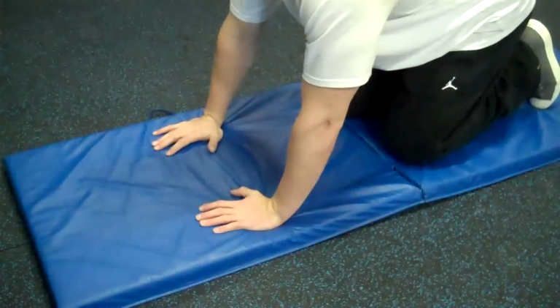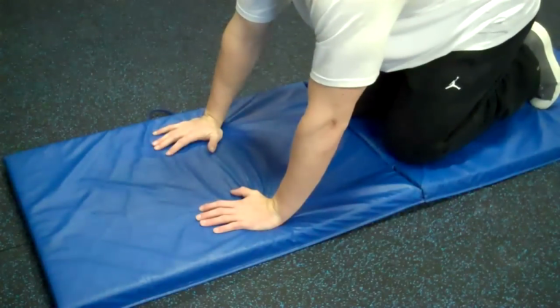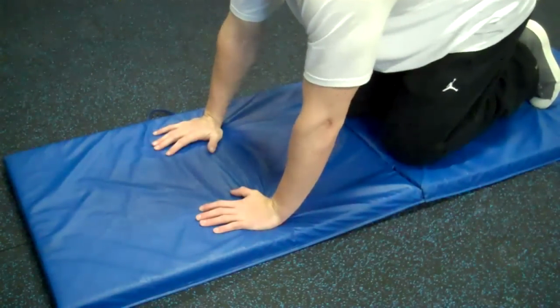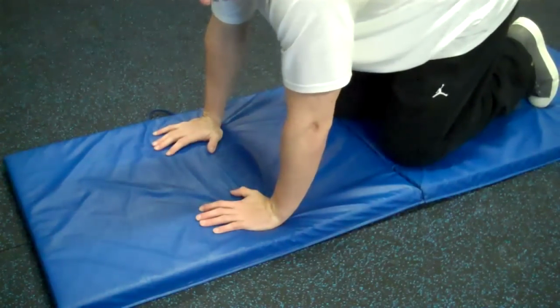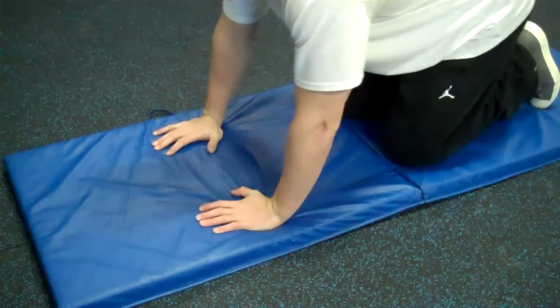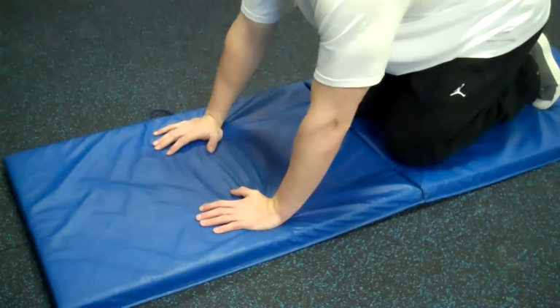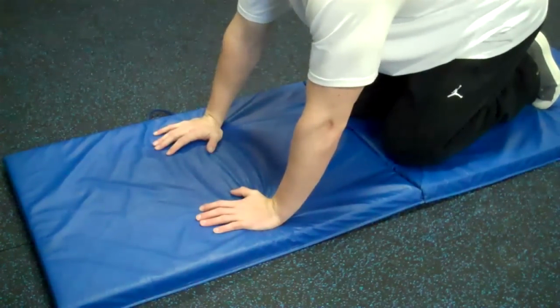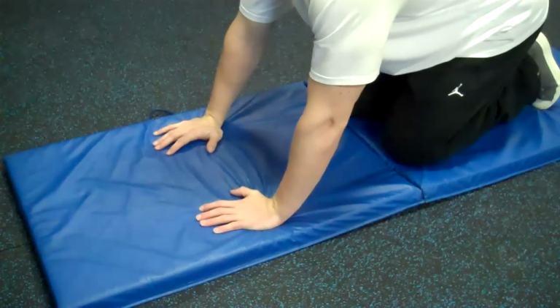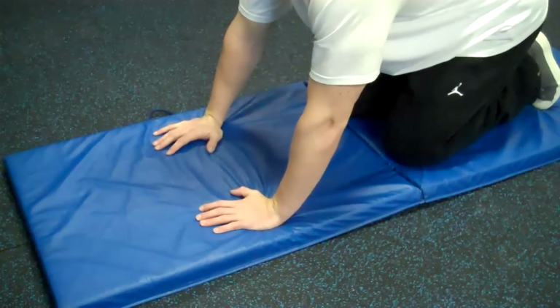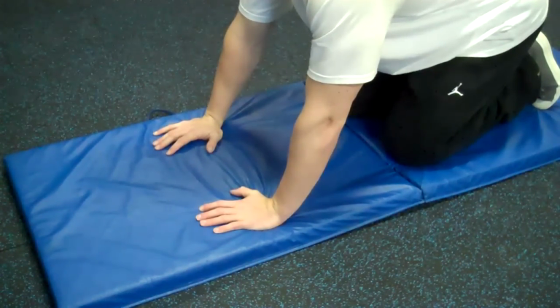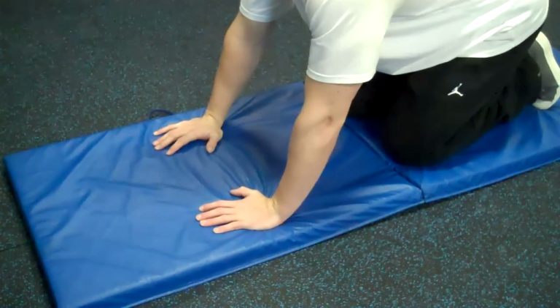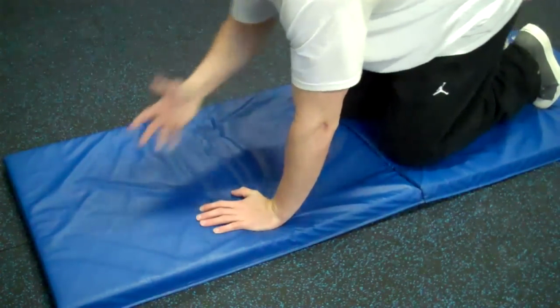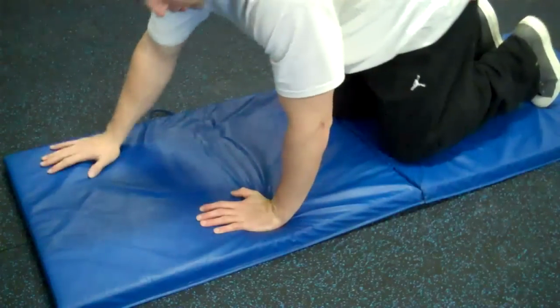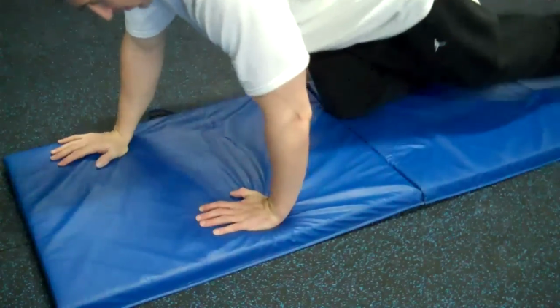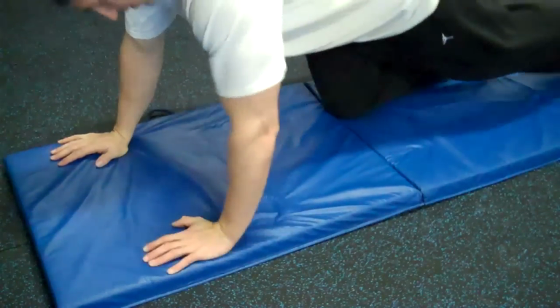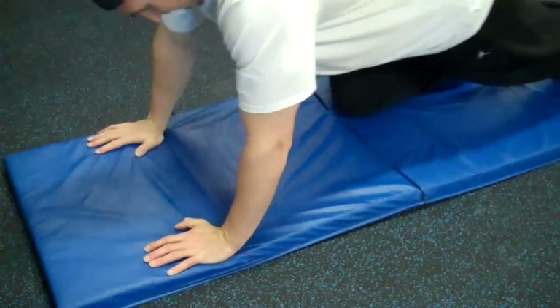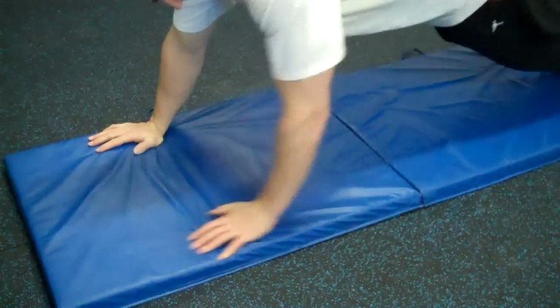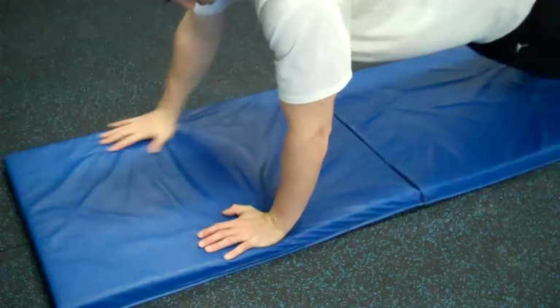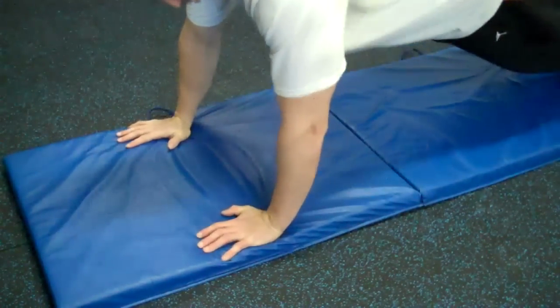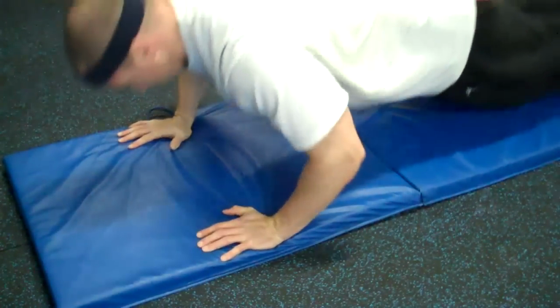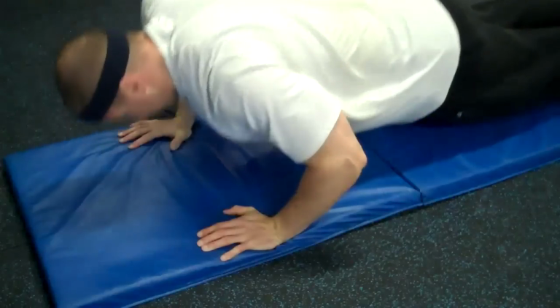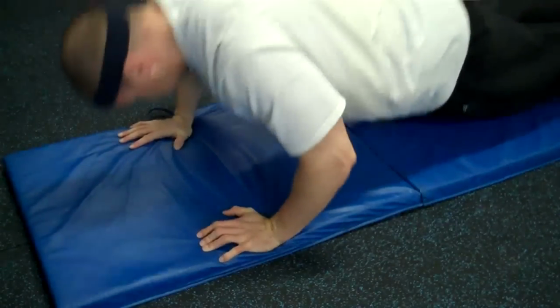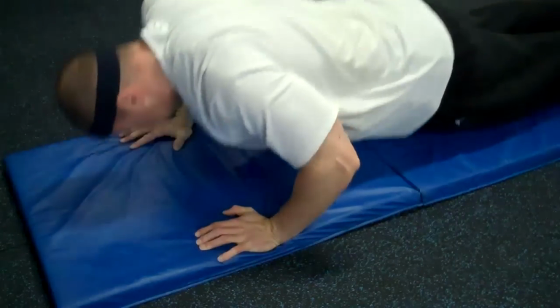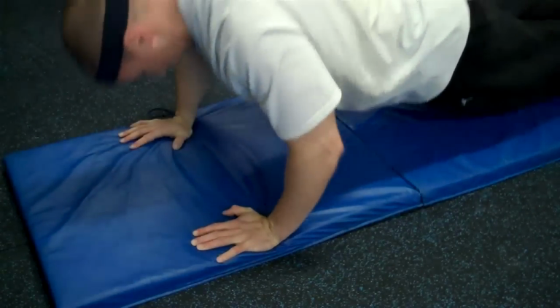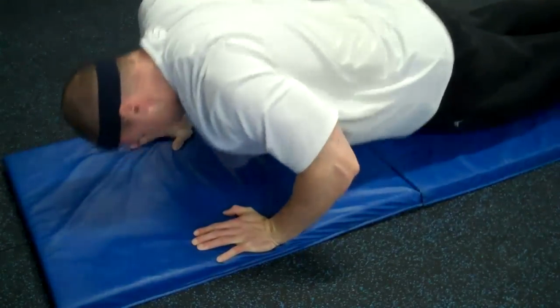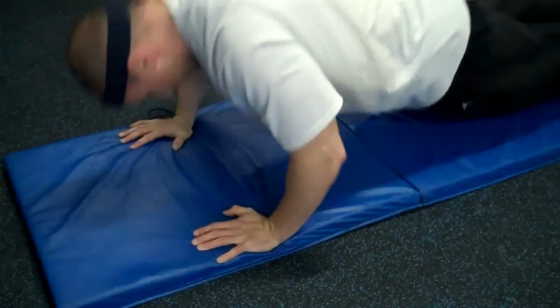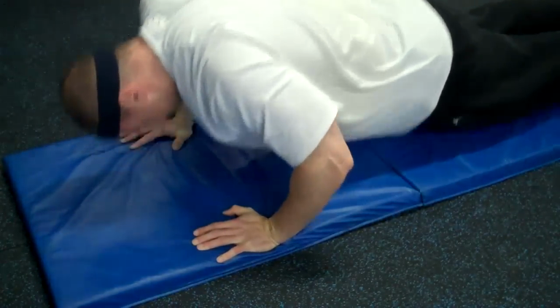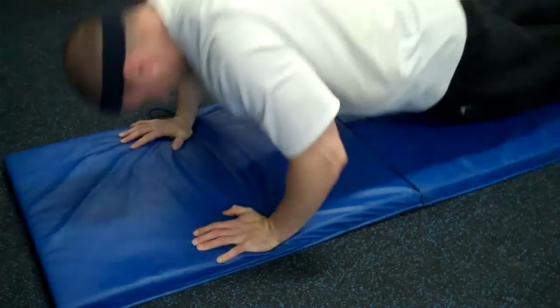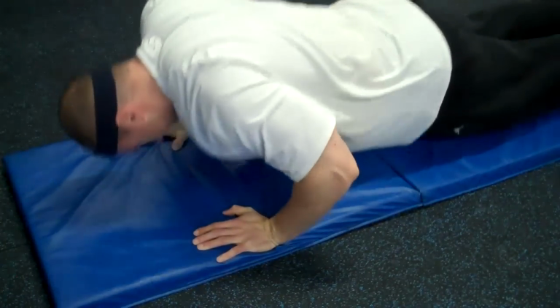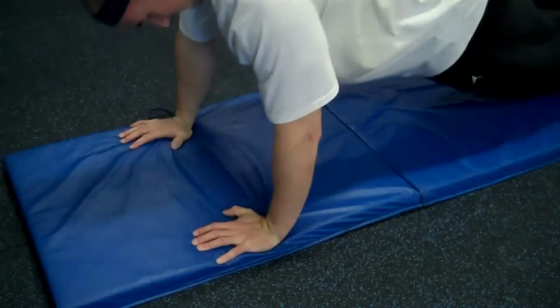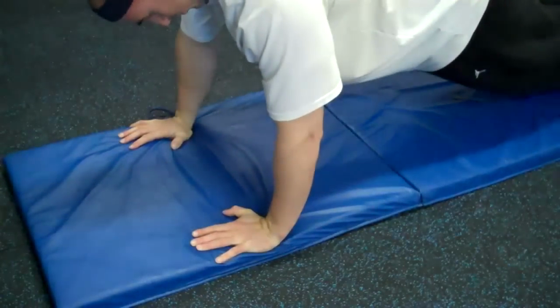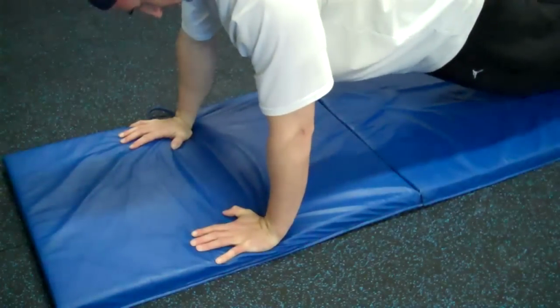These push-ups are just hitting five — from push-ups with the right of the push-up plus. I'll call out what you're doing after that. Five push-up plus.